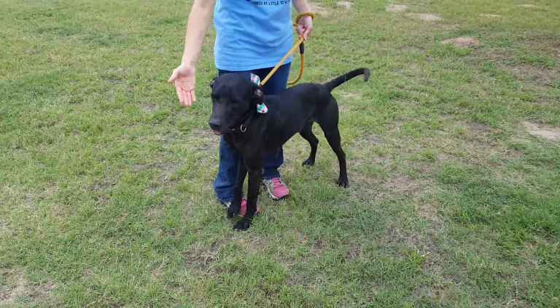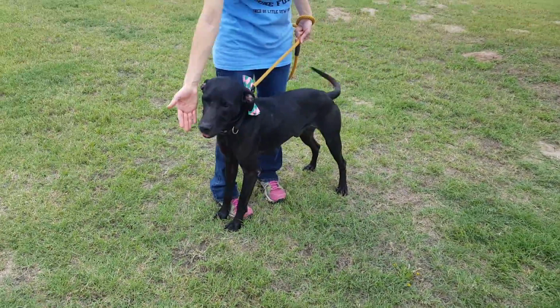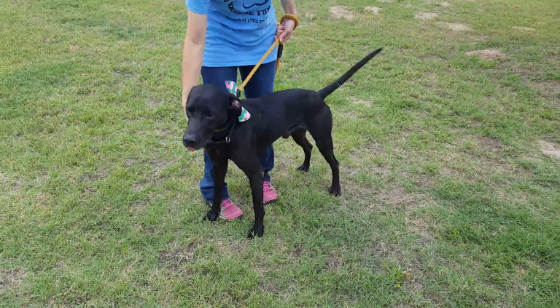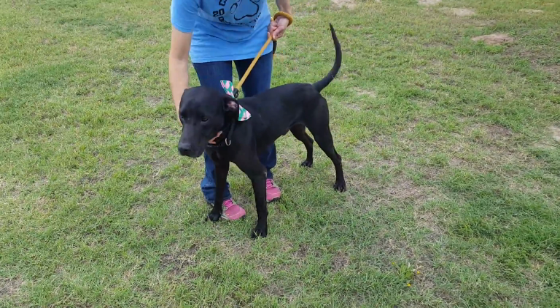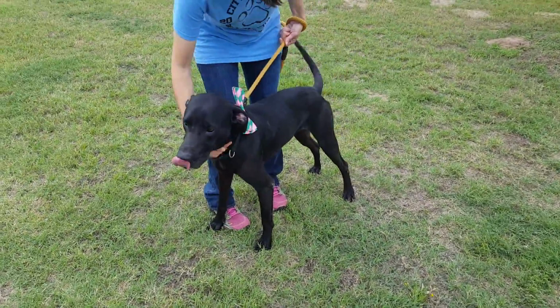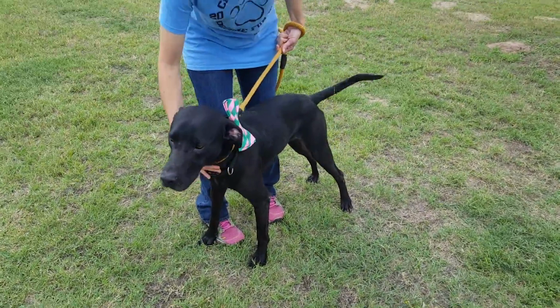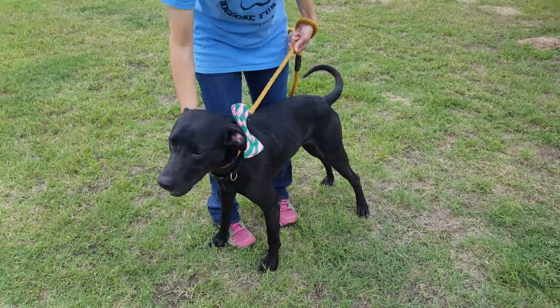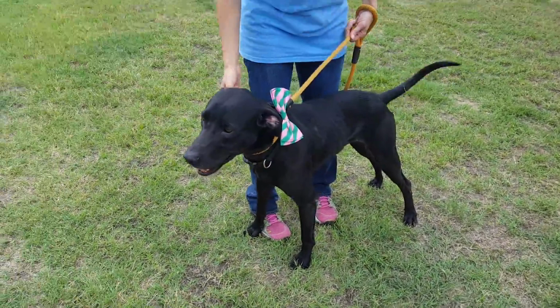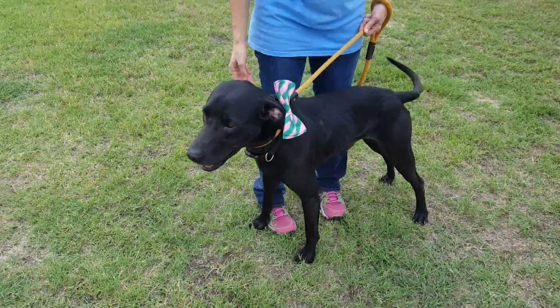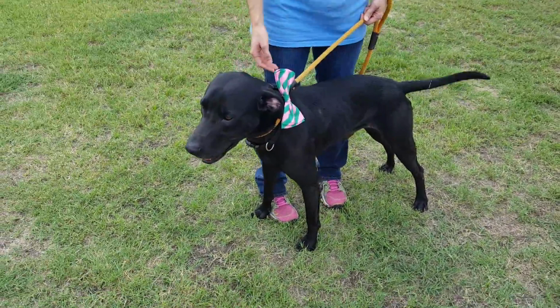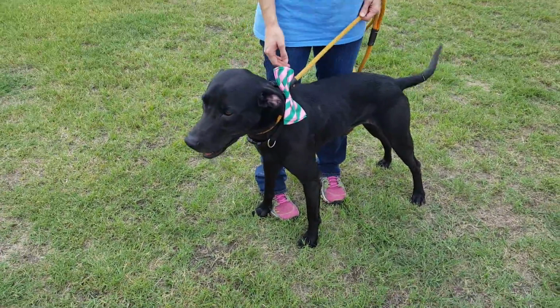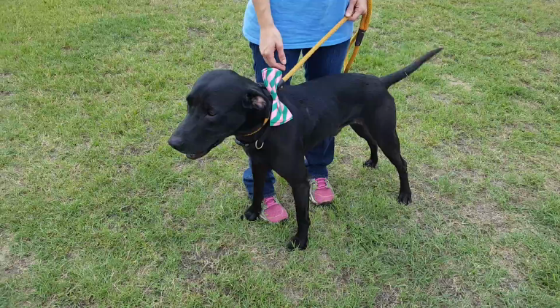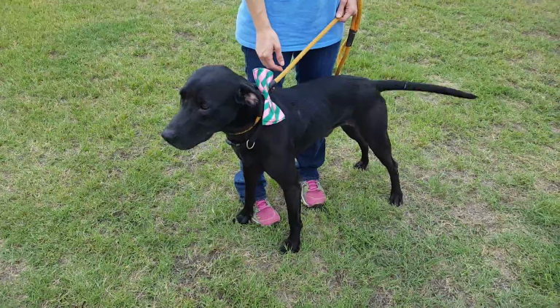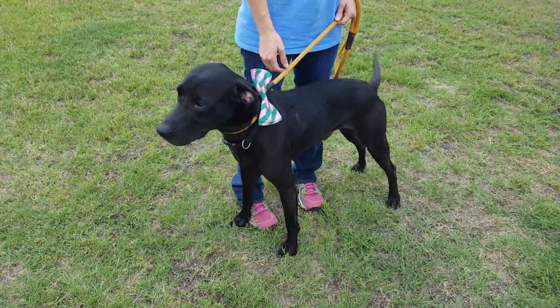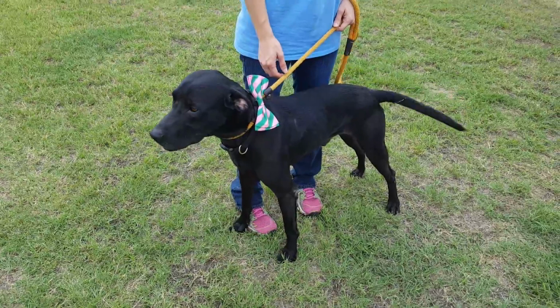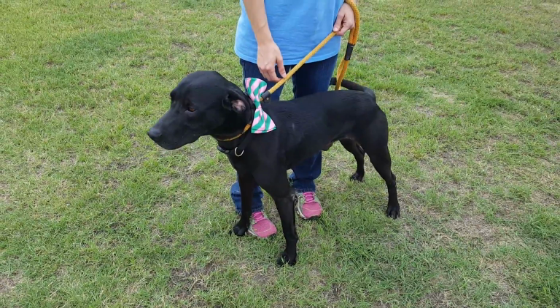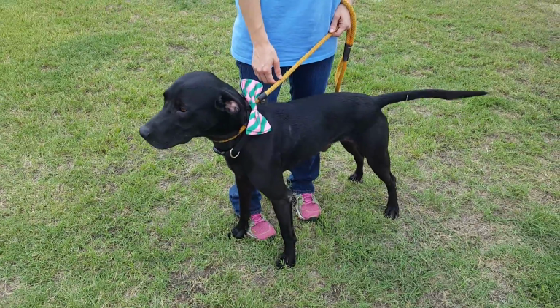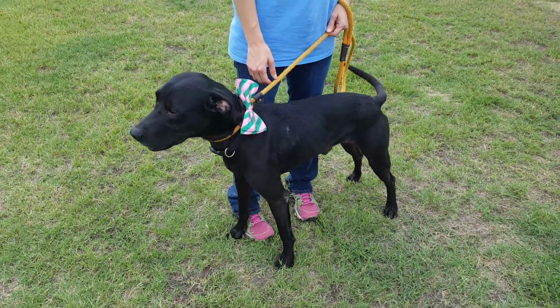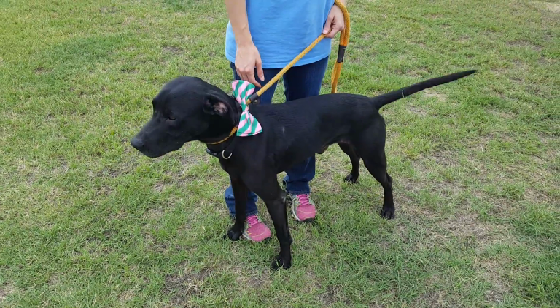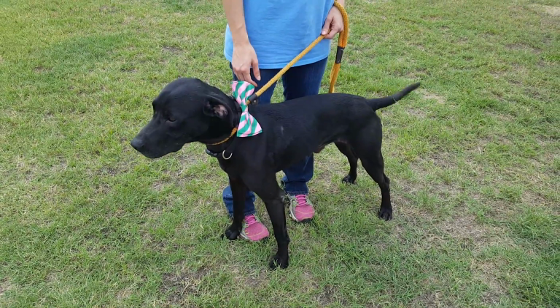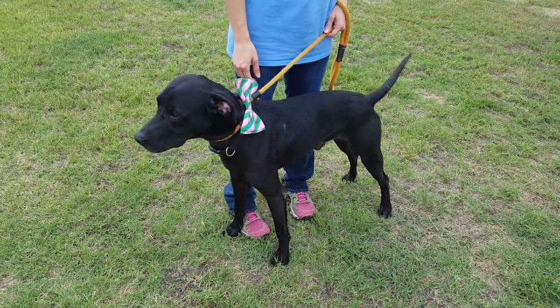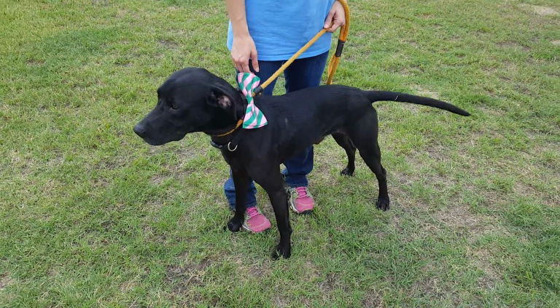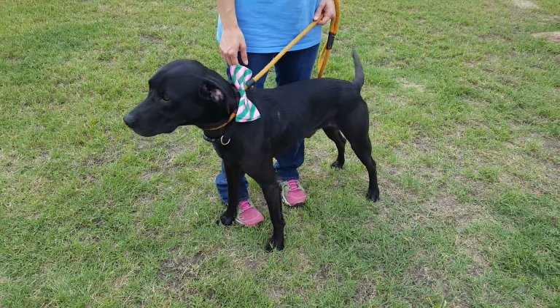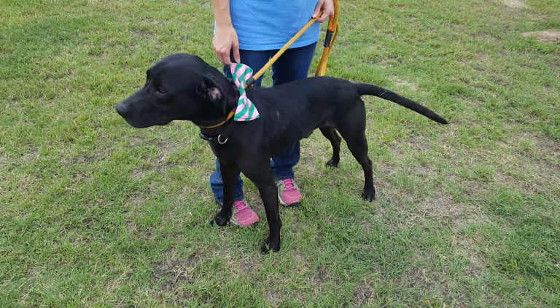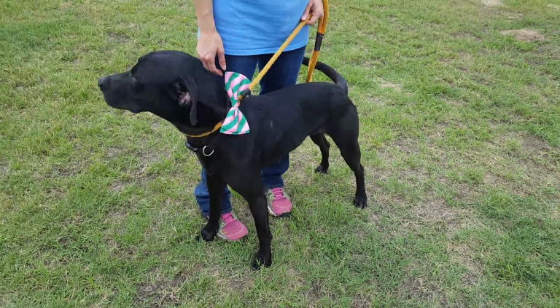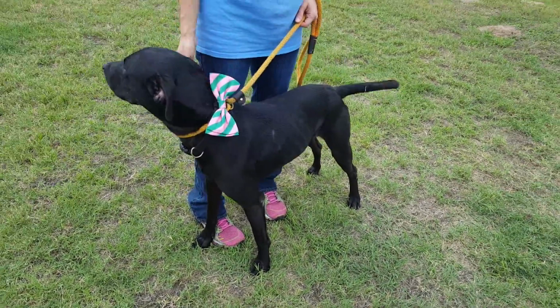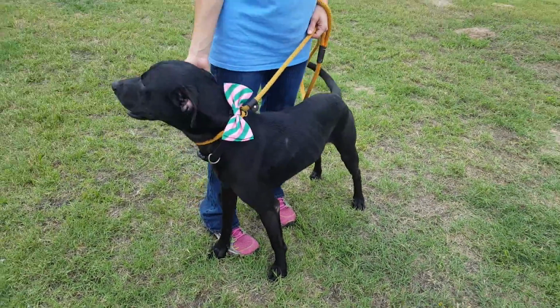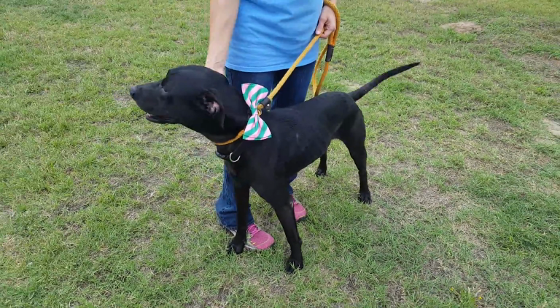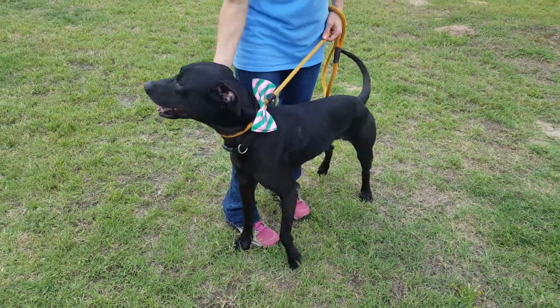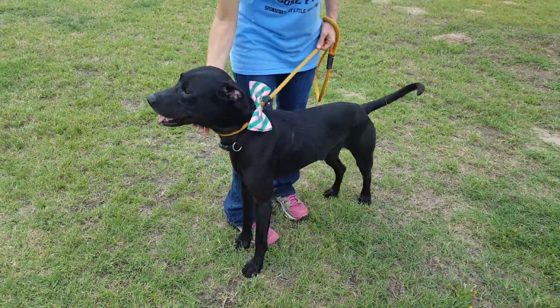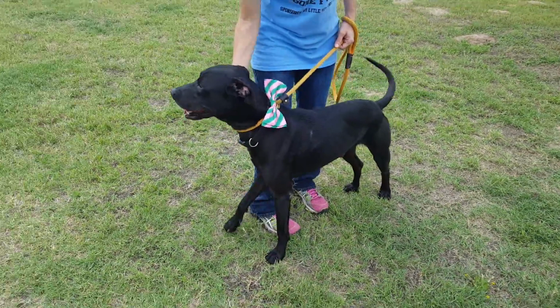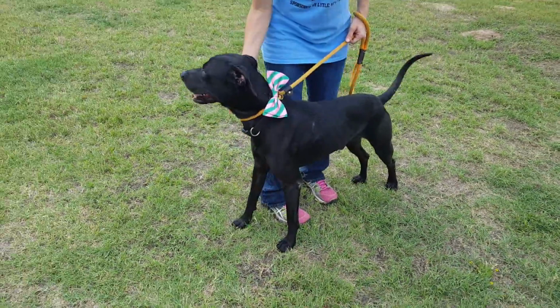He came in with a female who also had a puppy. He is going to have to be treated for heartworms. He's not neutered yet, but he's going to be neutered soon.